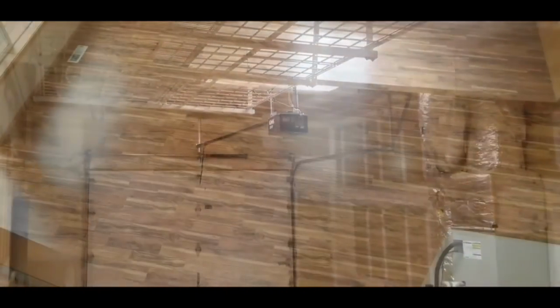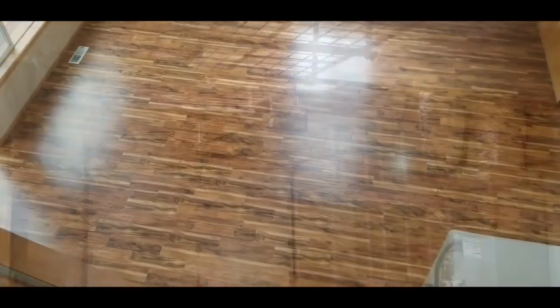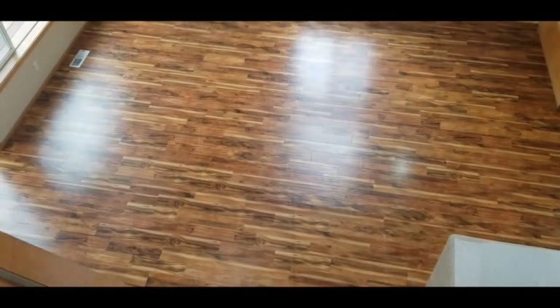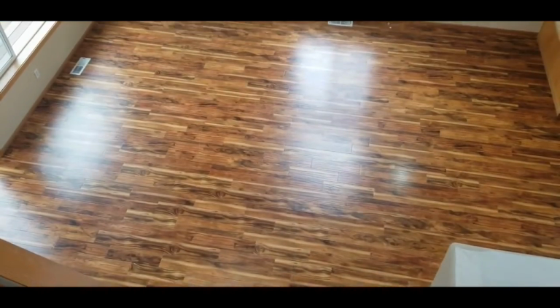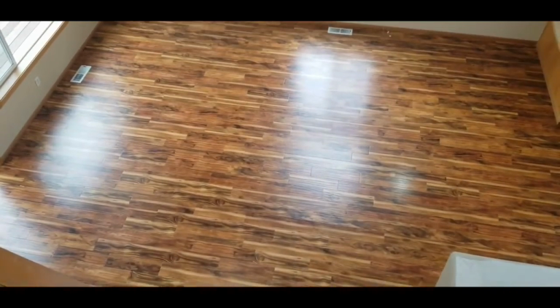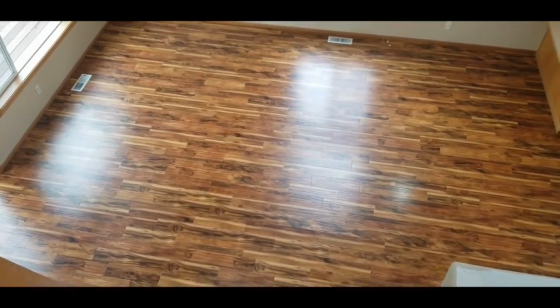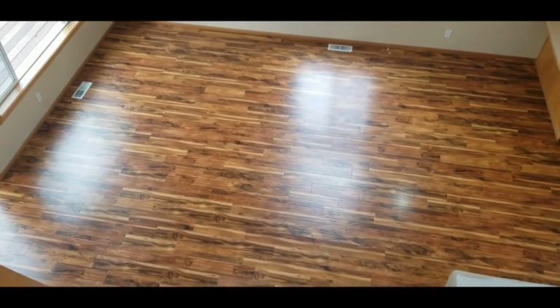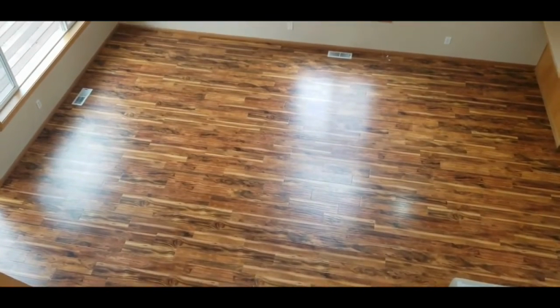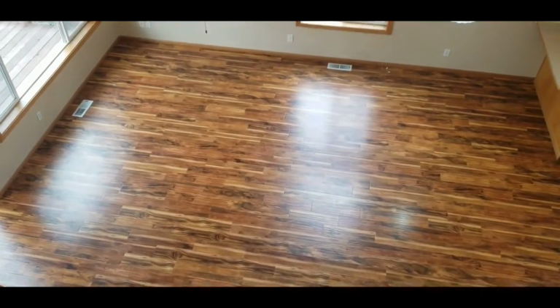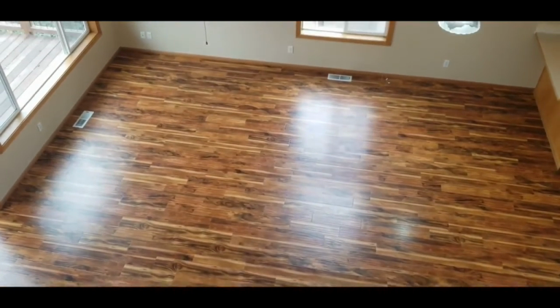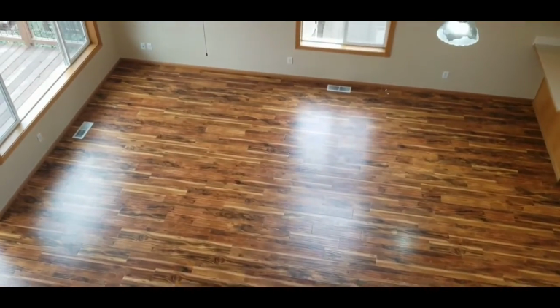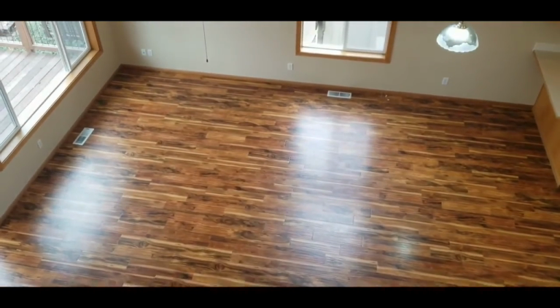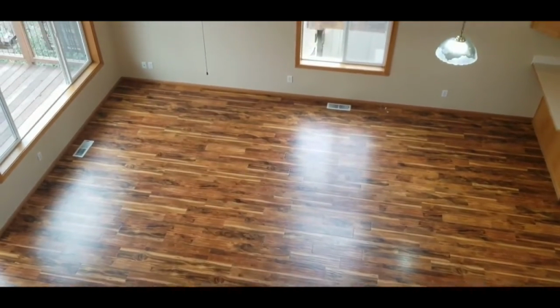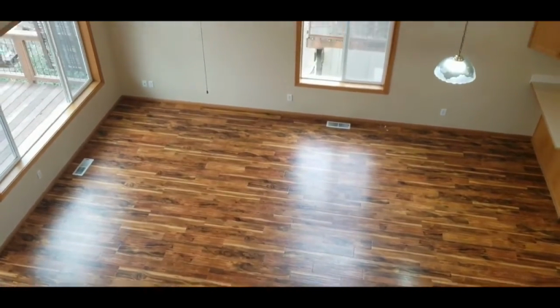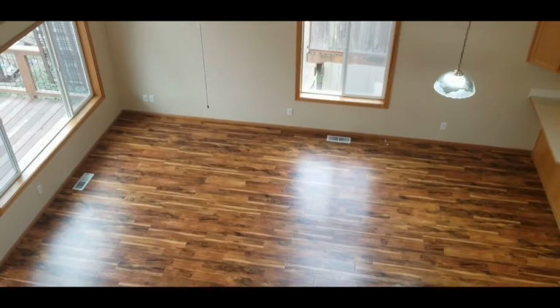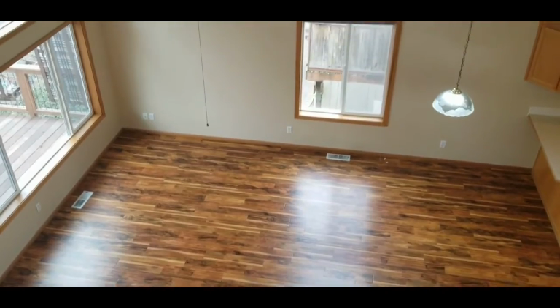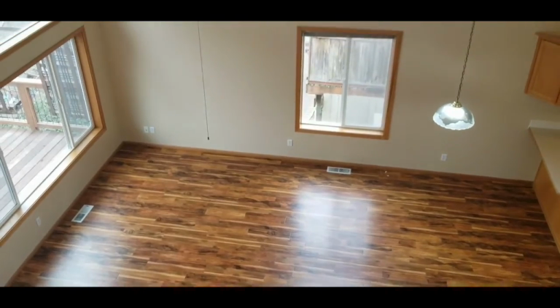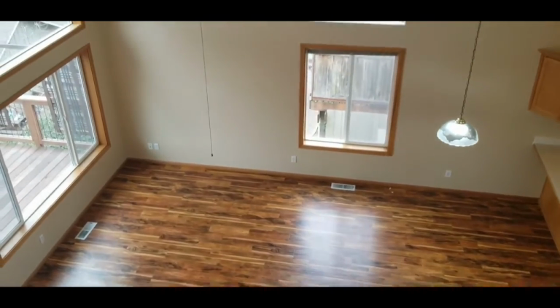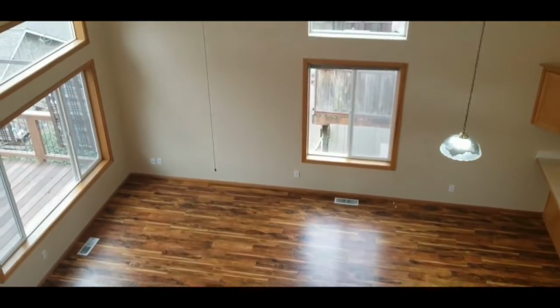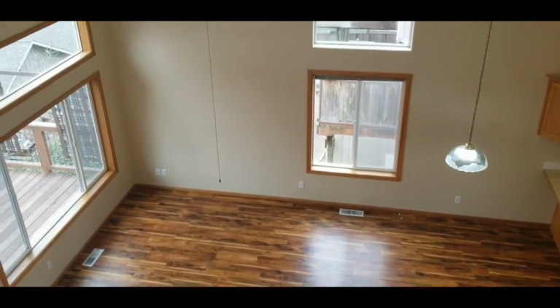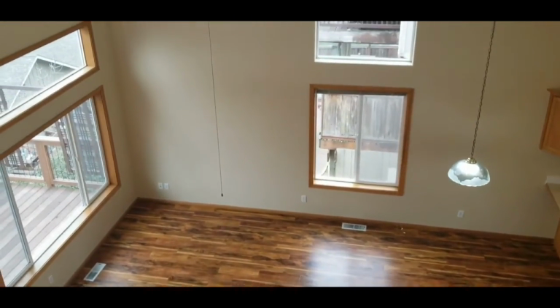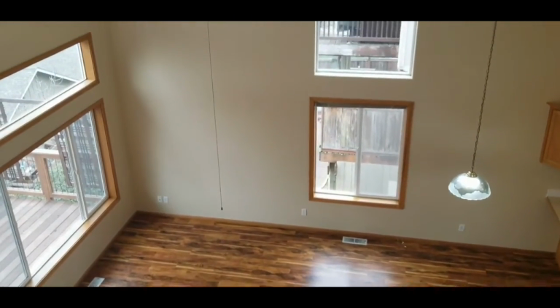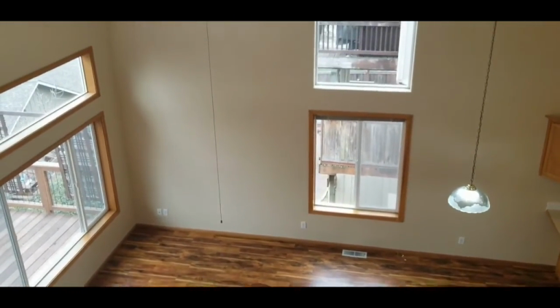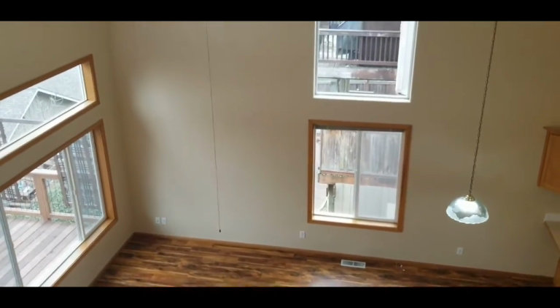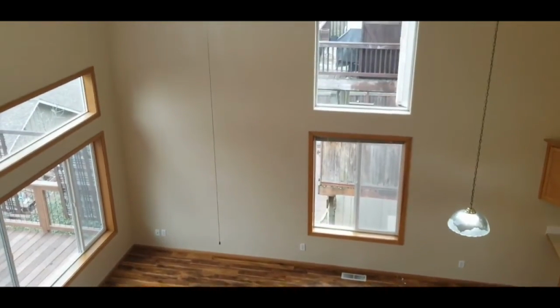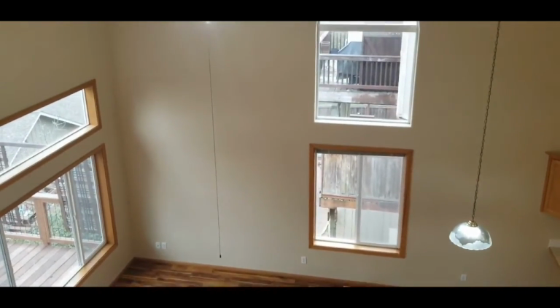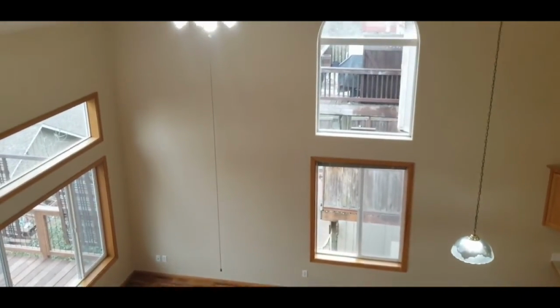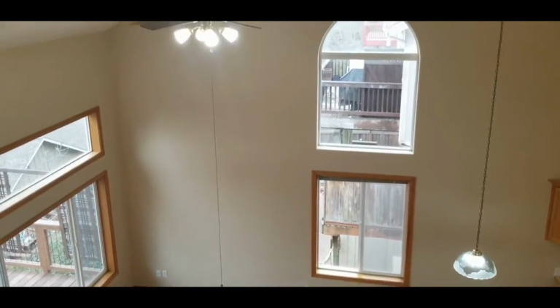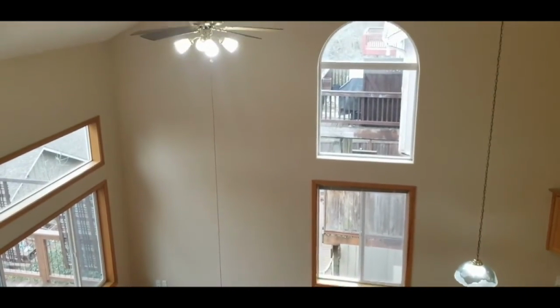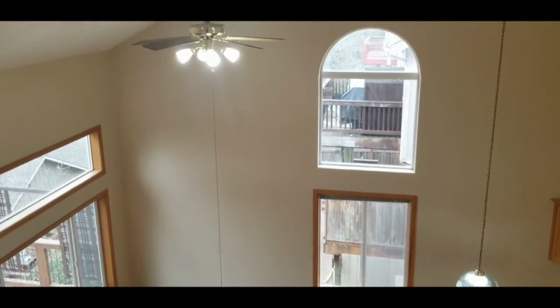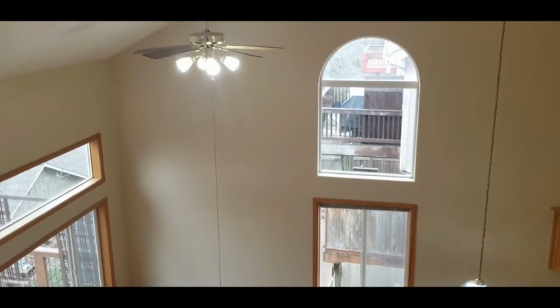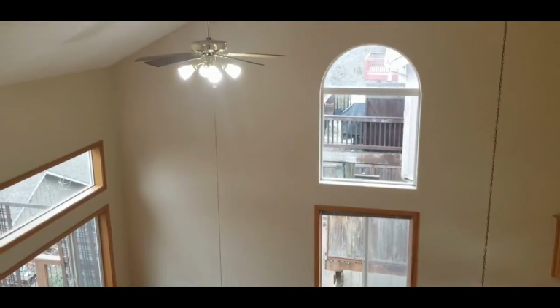From the top of the stairs, you can view the large living room as well as all the large windows. There is also a ceiling fan.